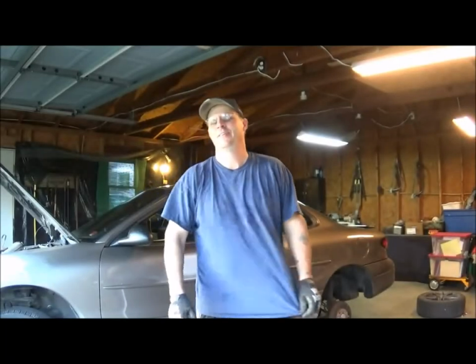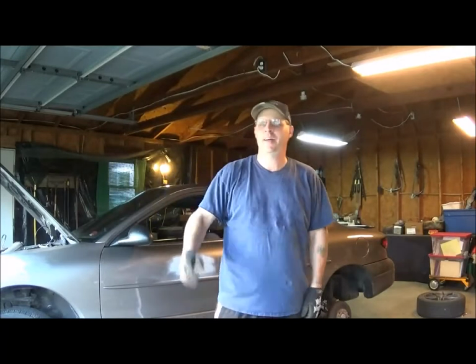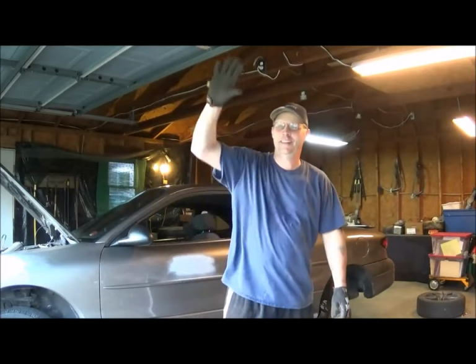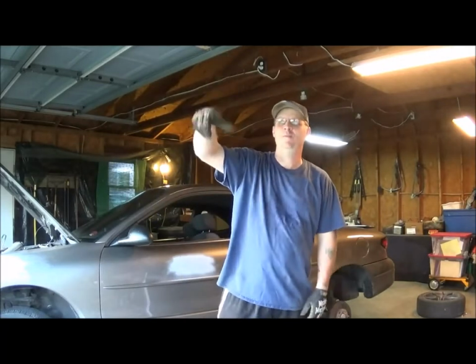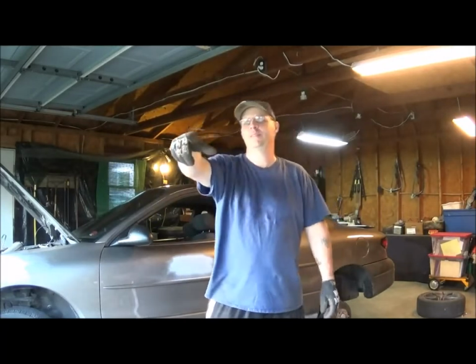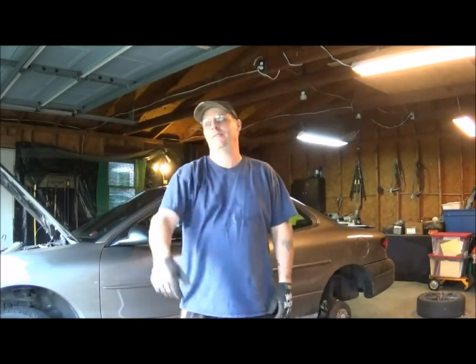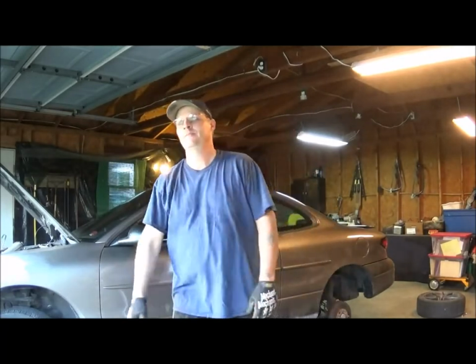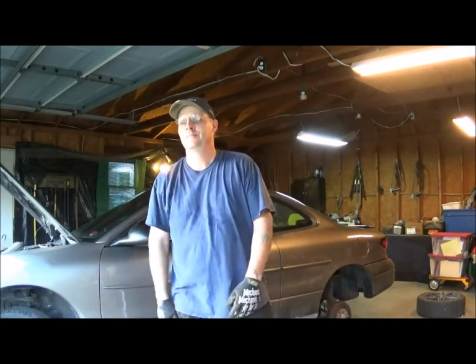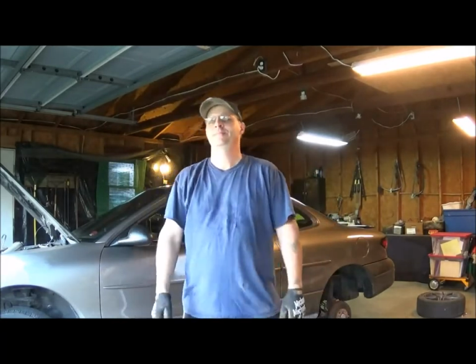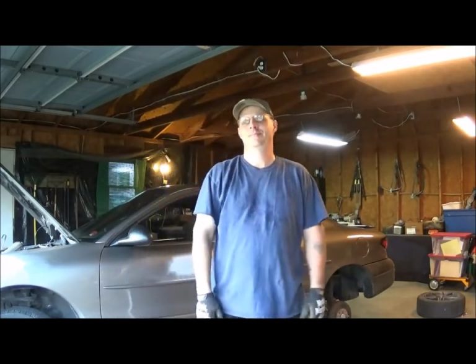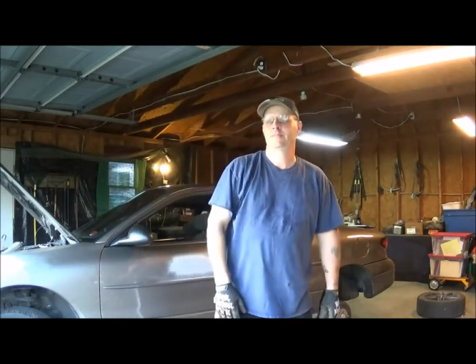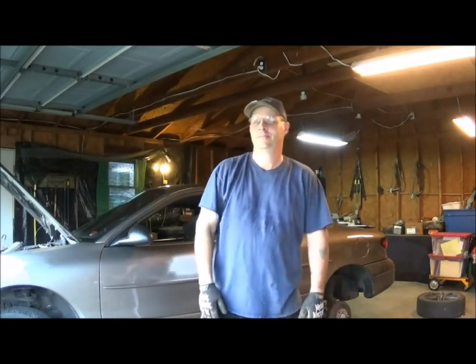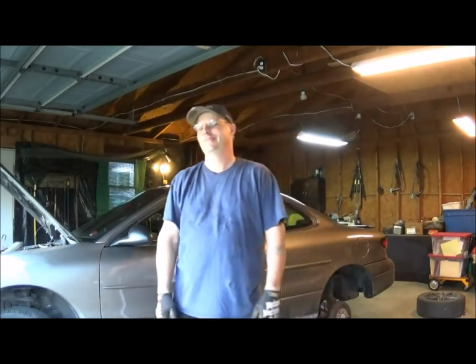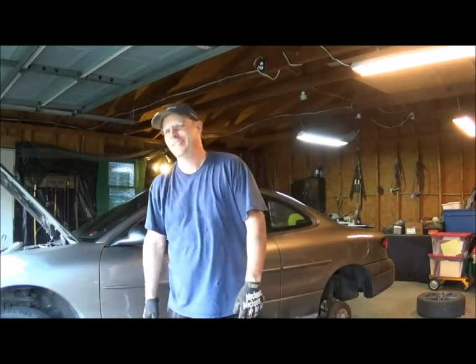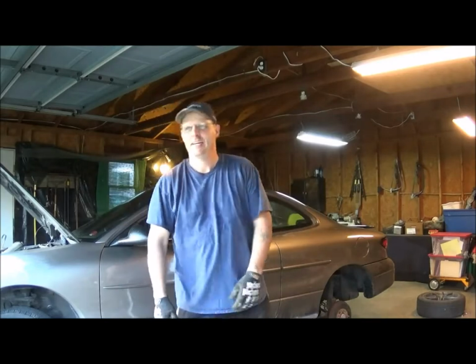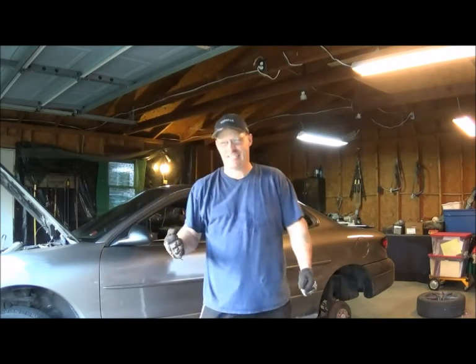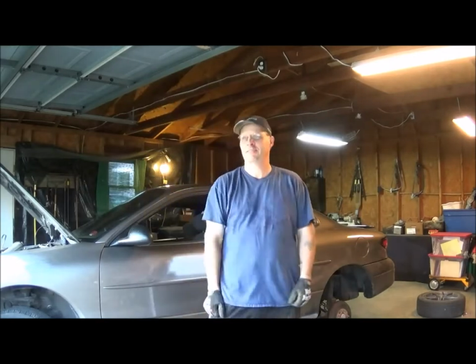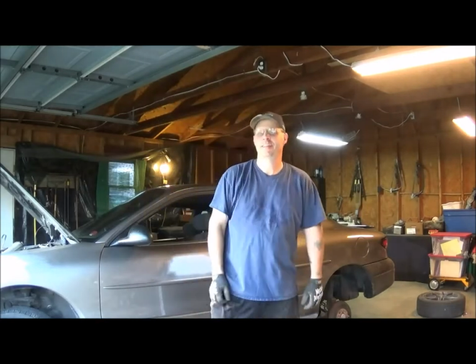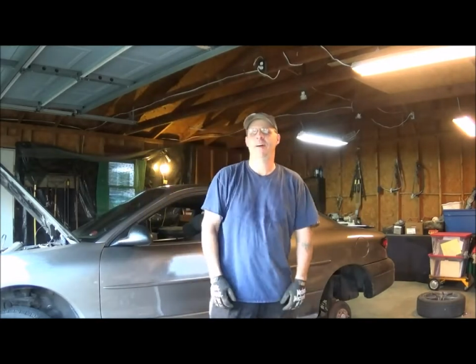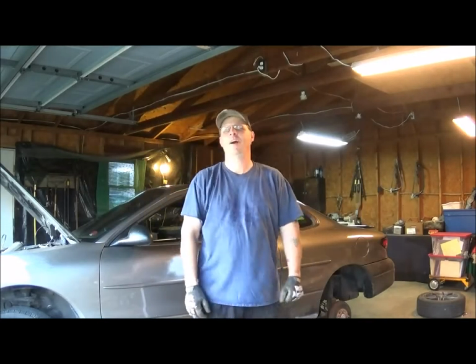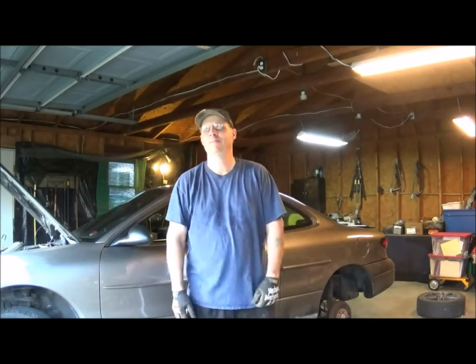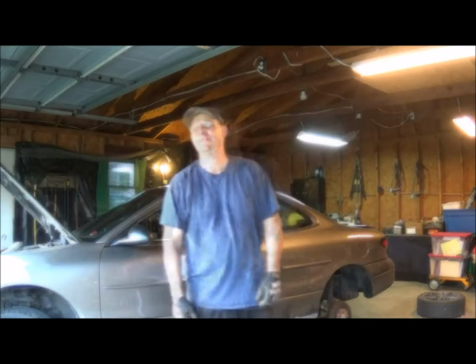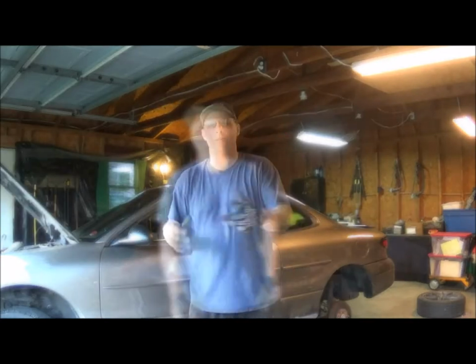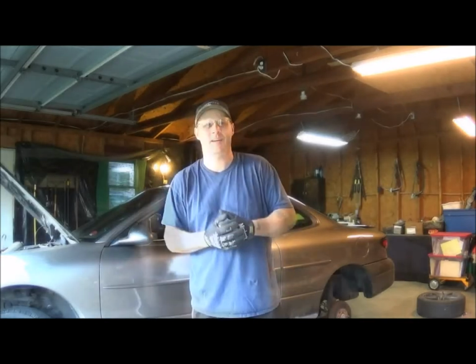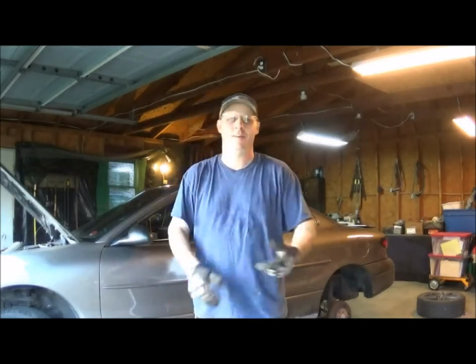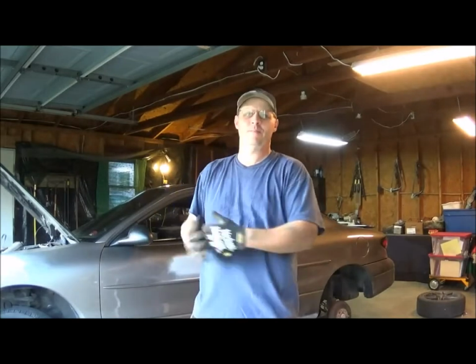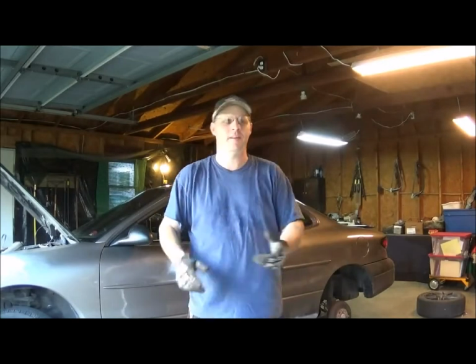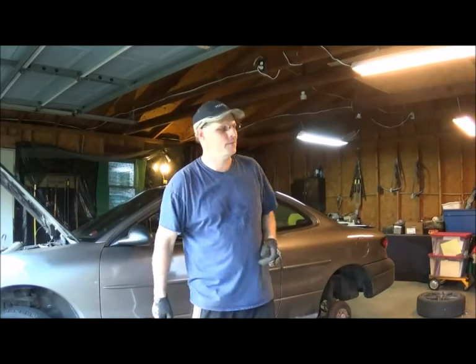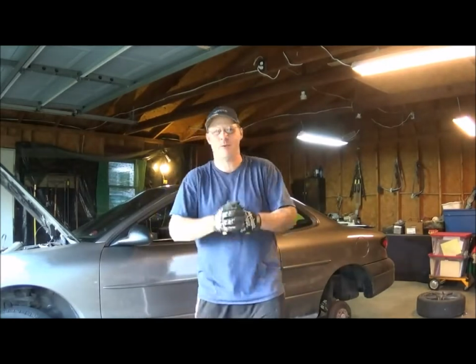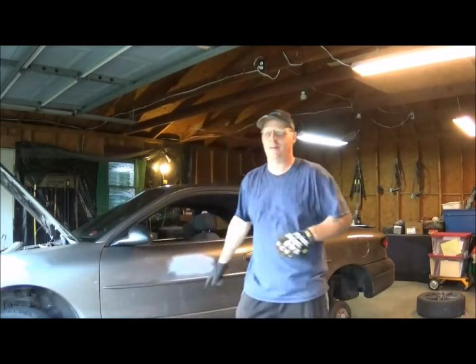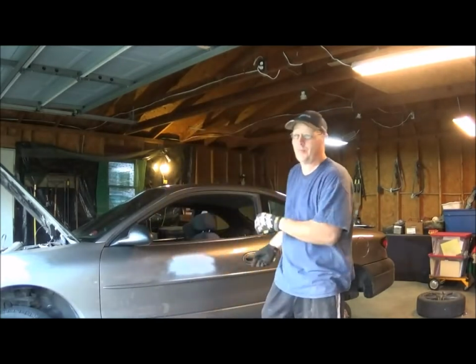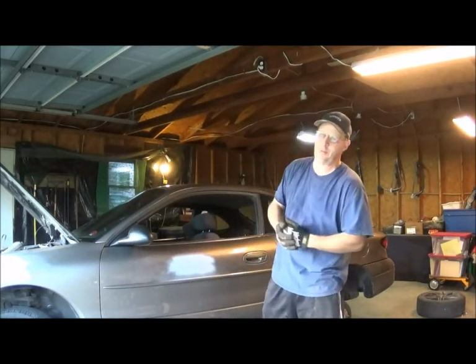Bye, love you, be safe. Can't find them, grind them. What's up guys, I'm back again with some more of this rocker panel repair.